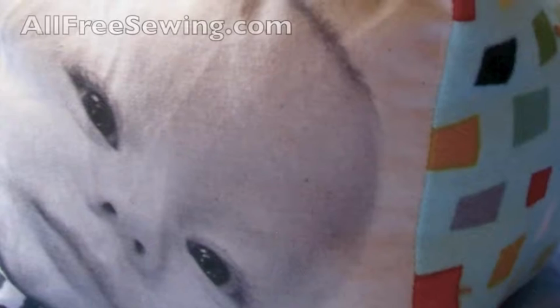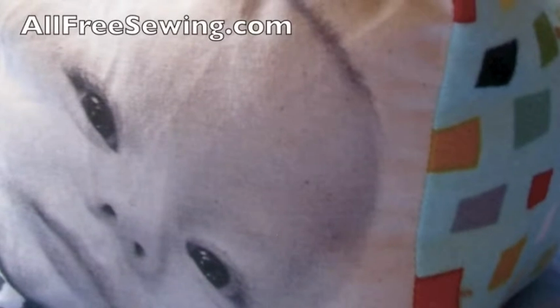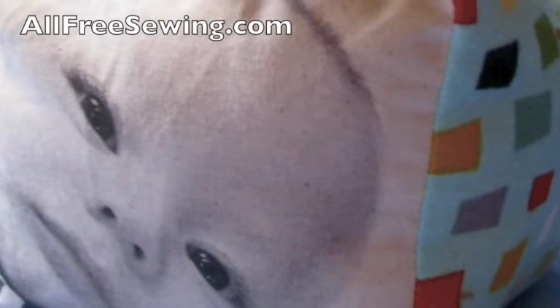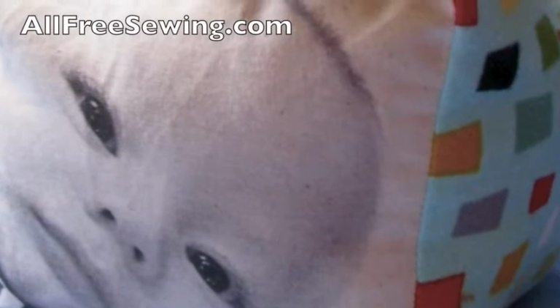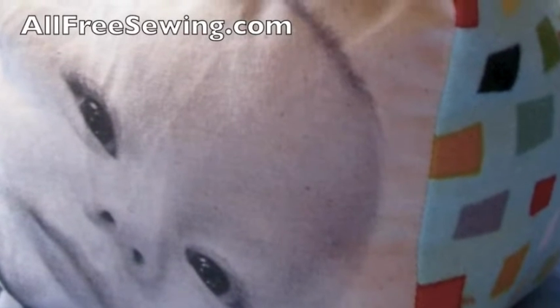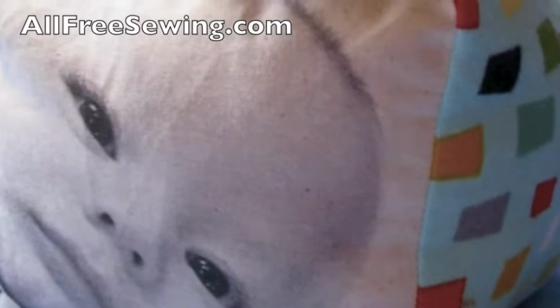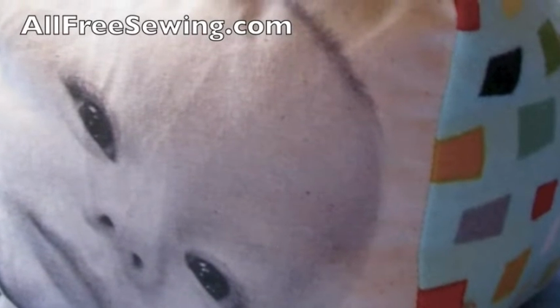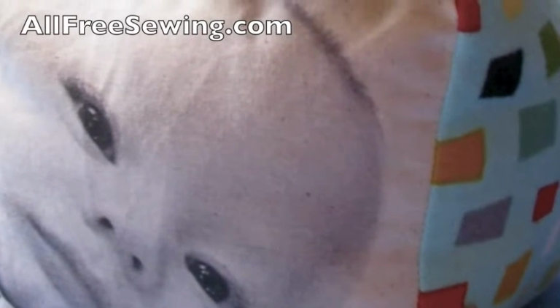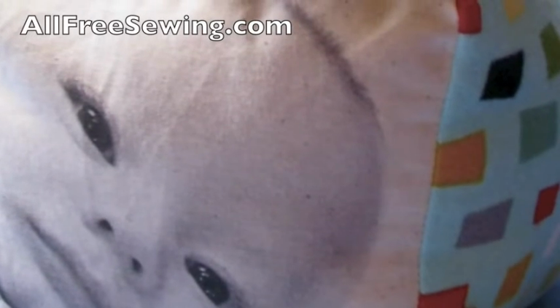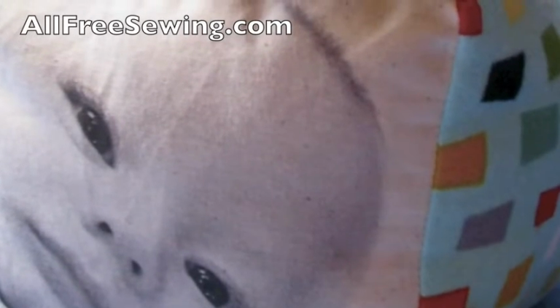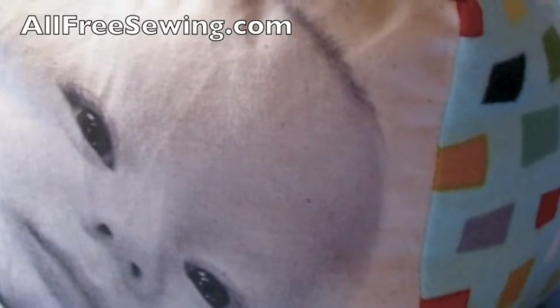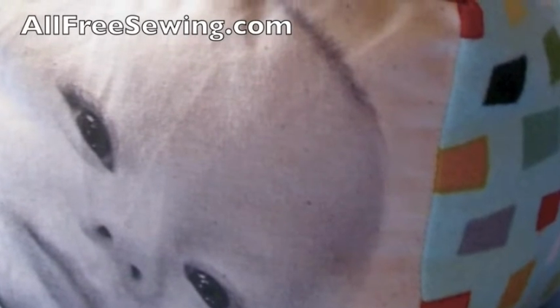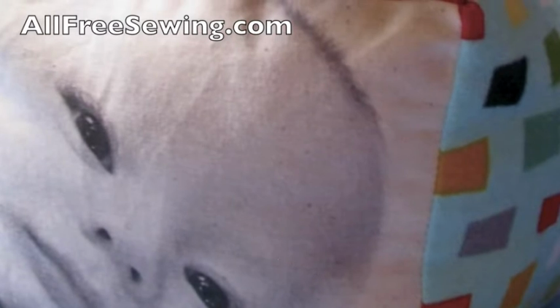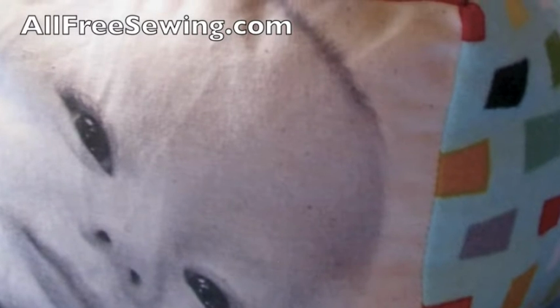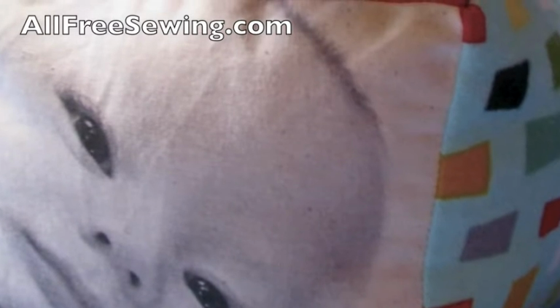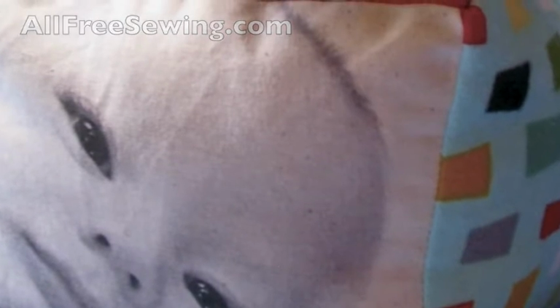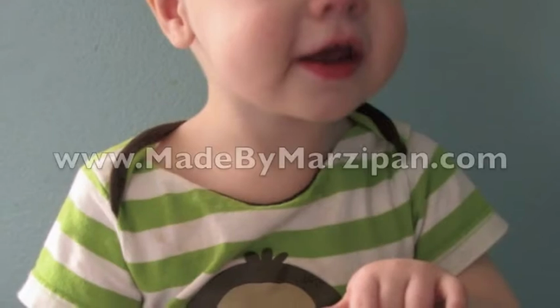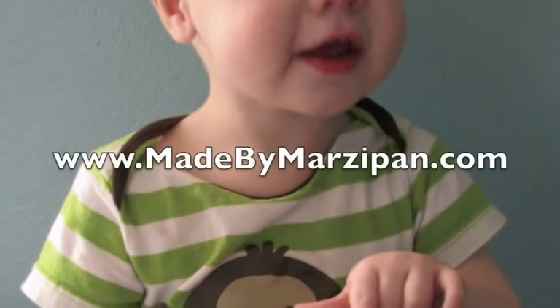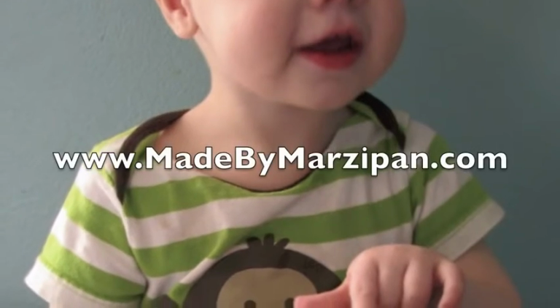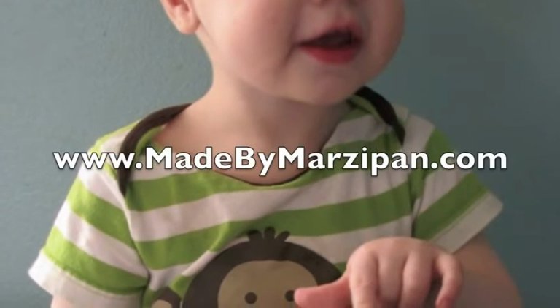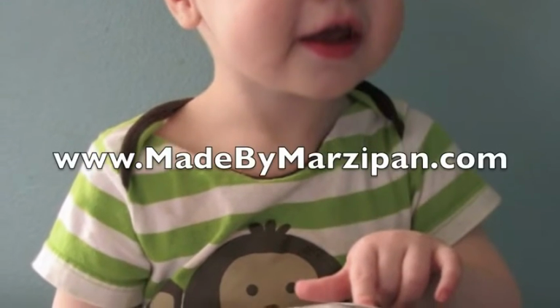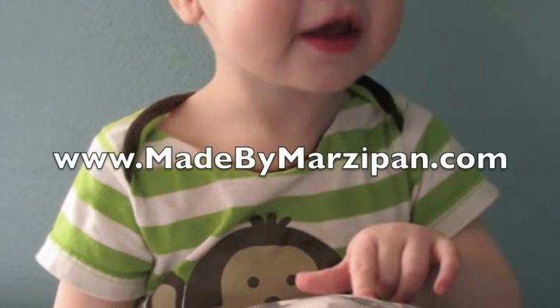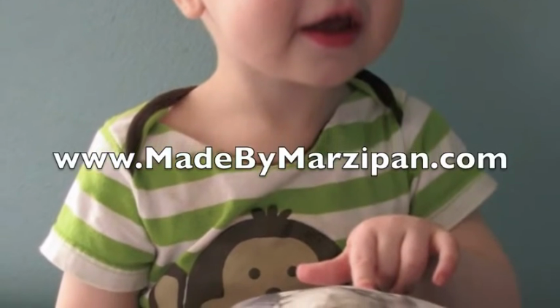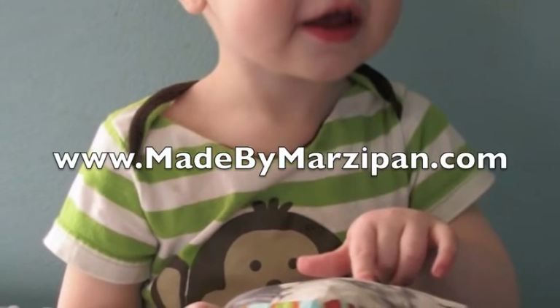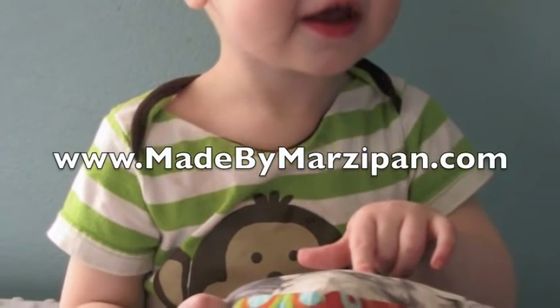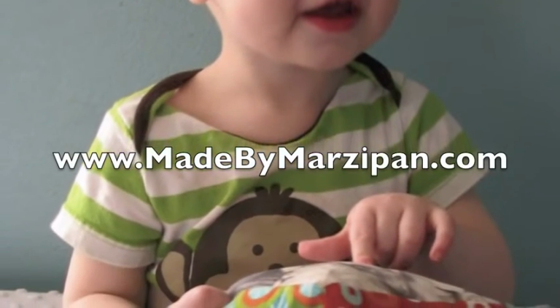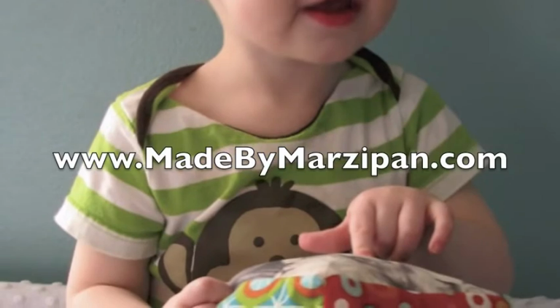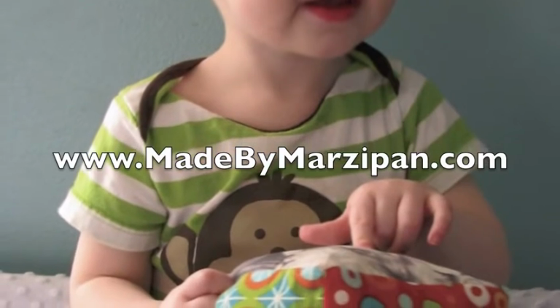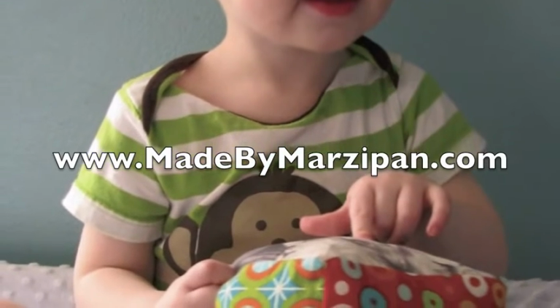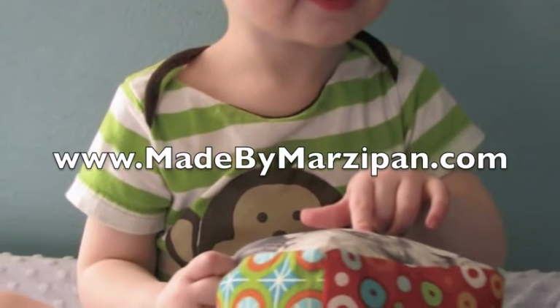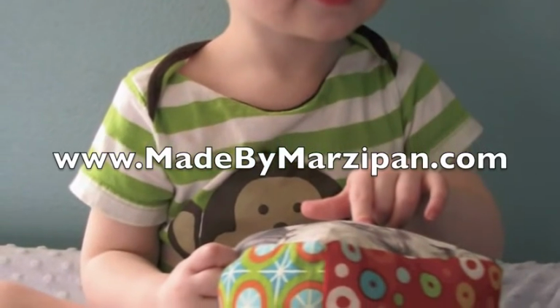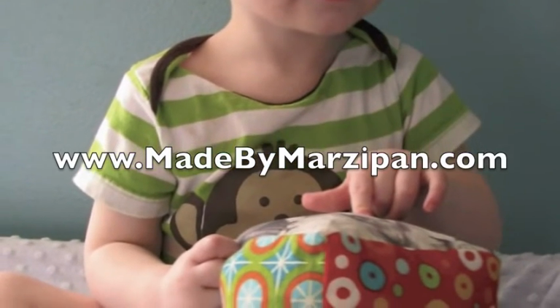Baby would love looking at the familiar faces on these blocks. For more project ideas and tutorials, visit www.madebymarzipan.com.